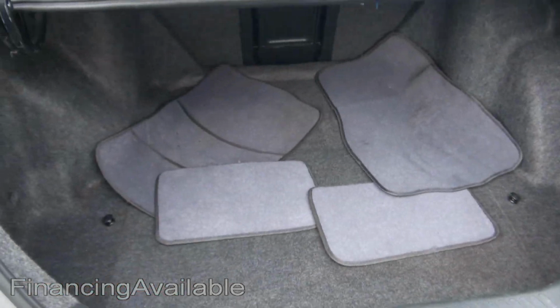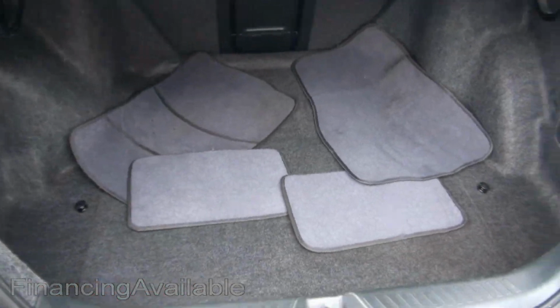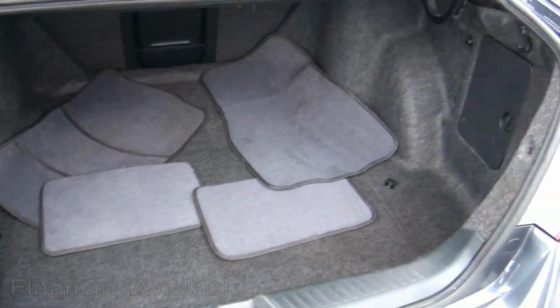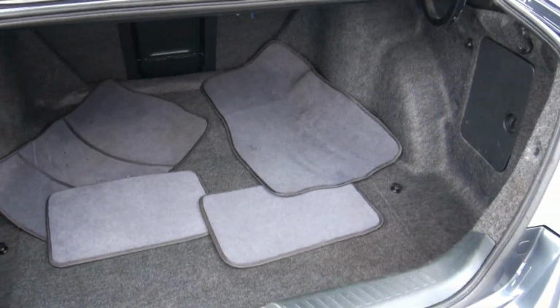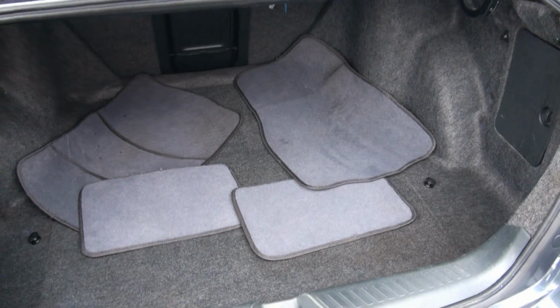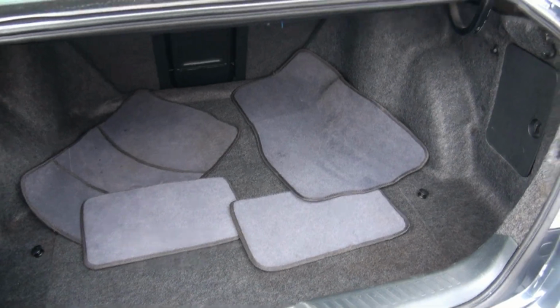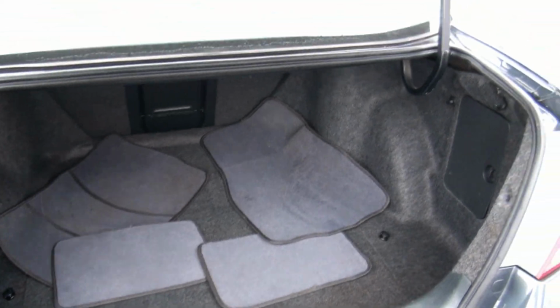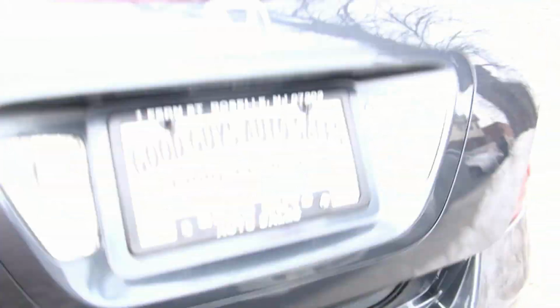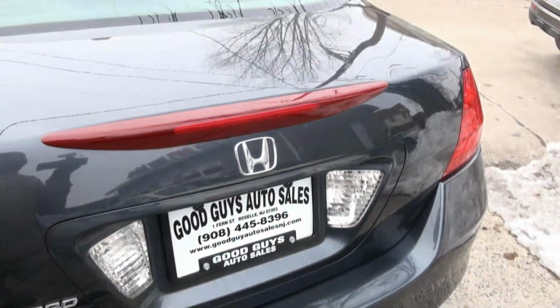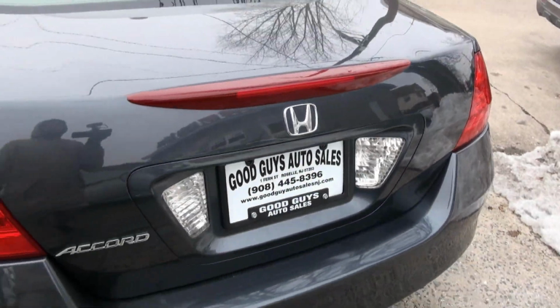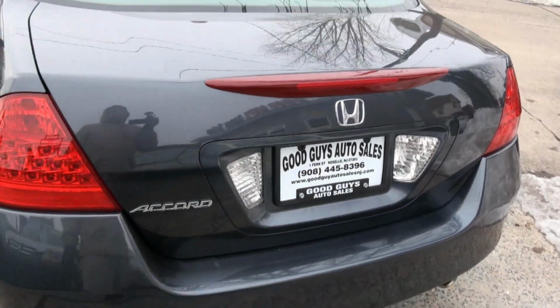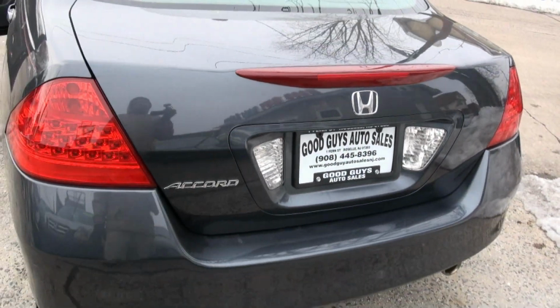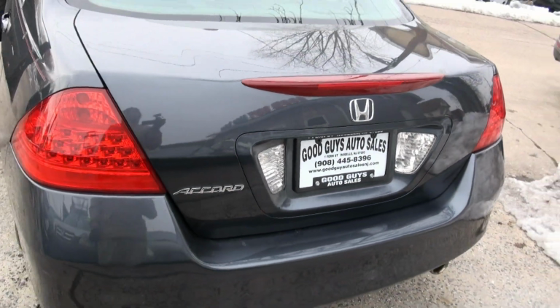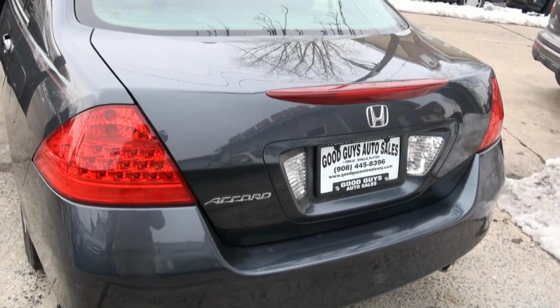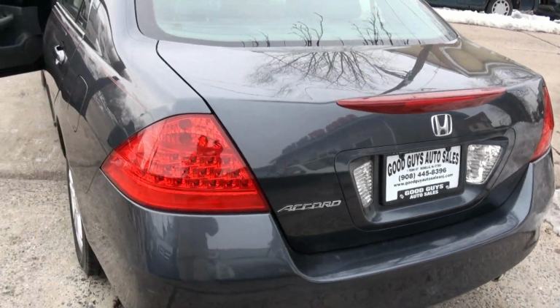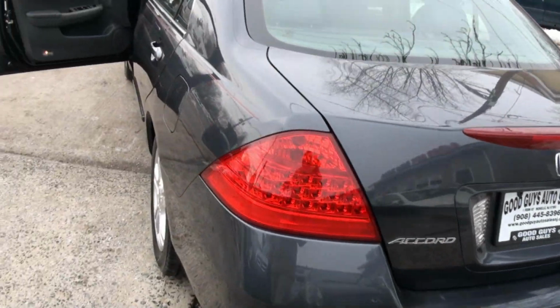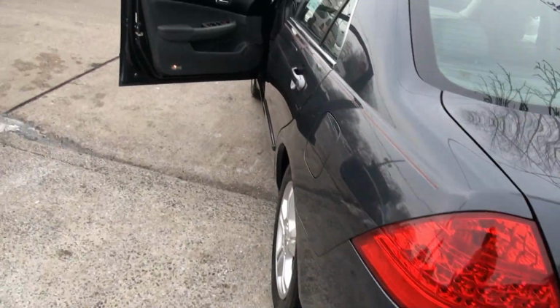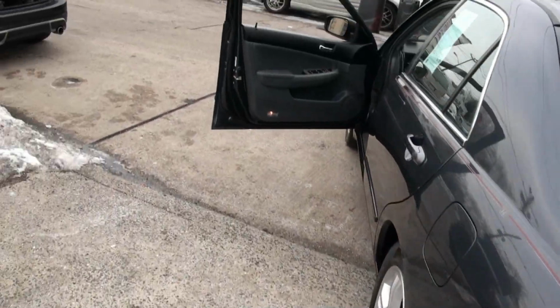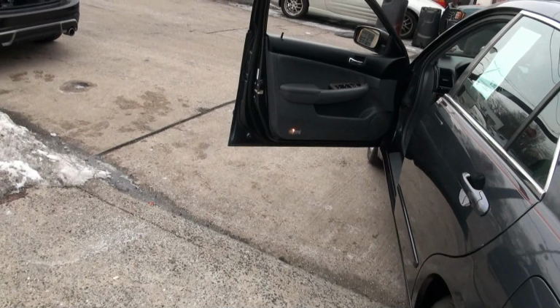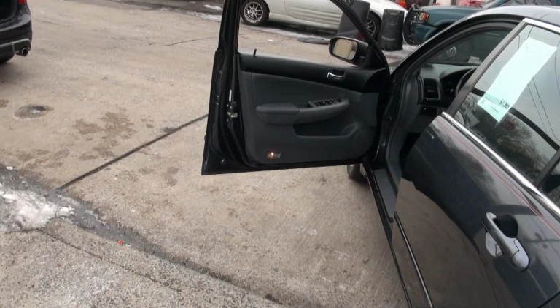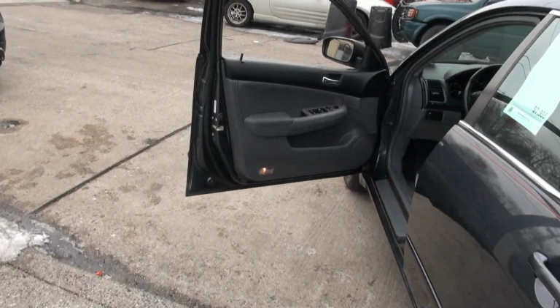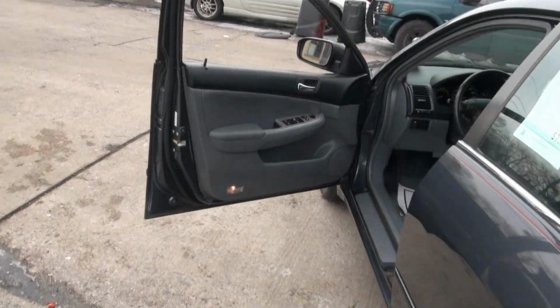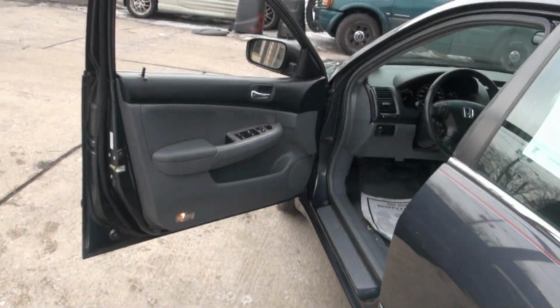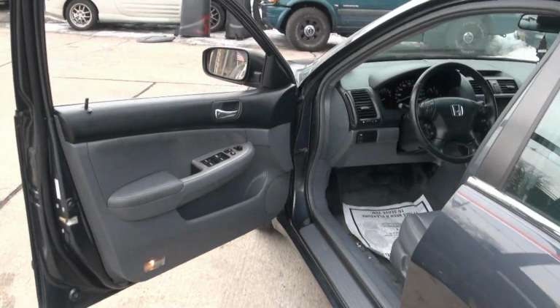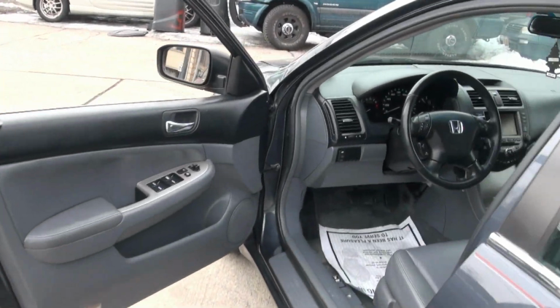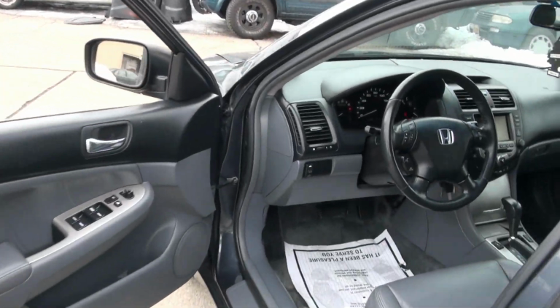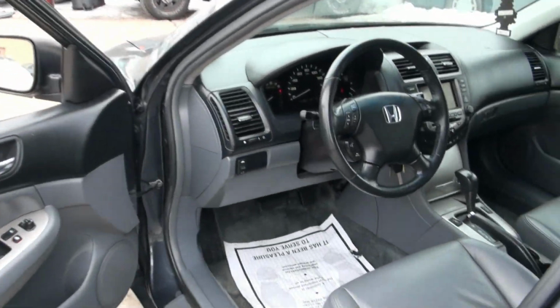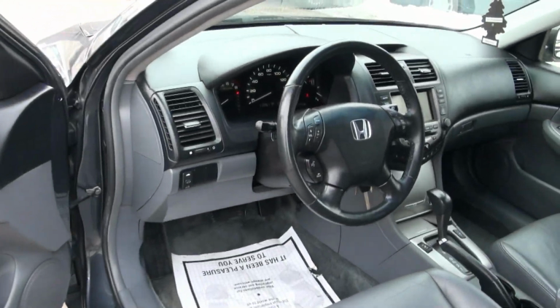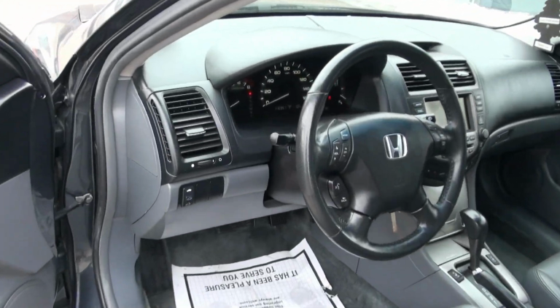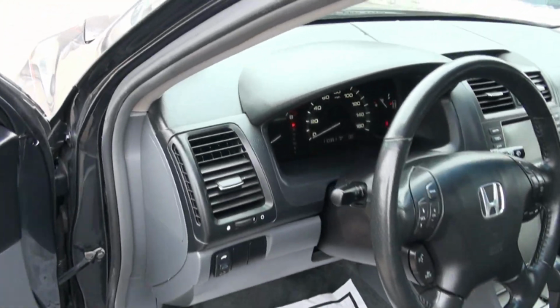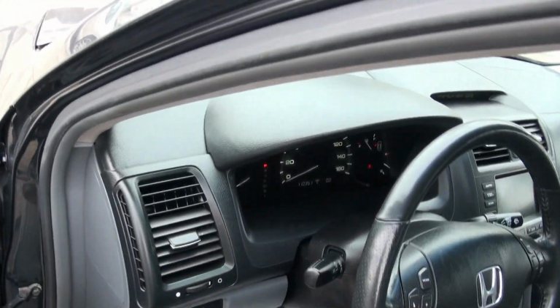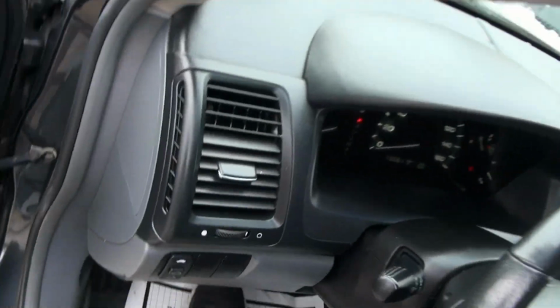Plenty of room in the trunk. Has the spare underneath. Be sure to check us out at GoodGuyAutoSalesNJ.com where we take quite a bit of photos — about on average 60 plus.